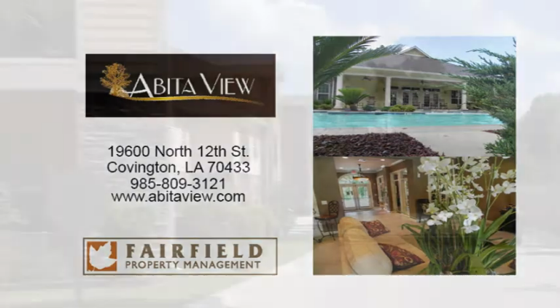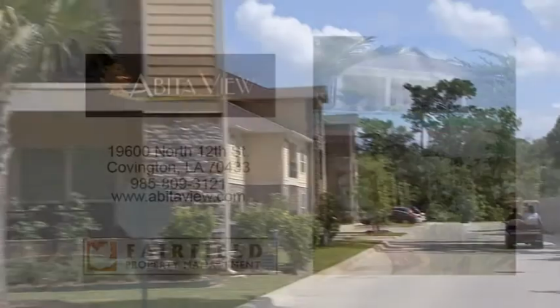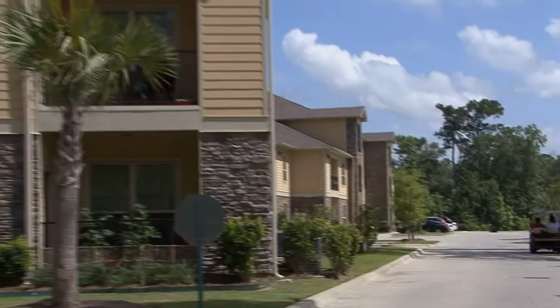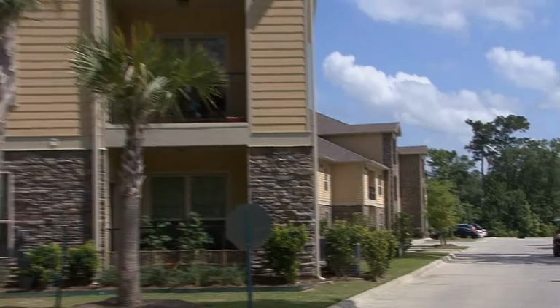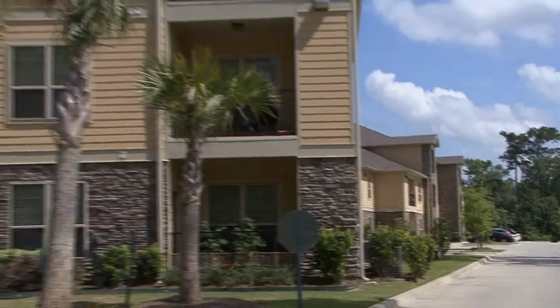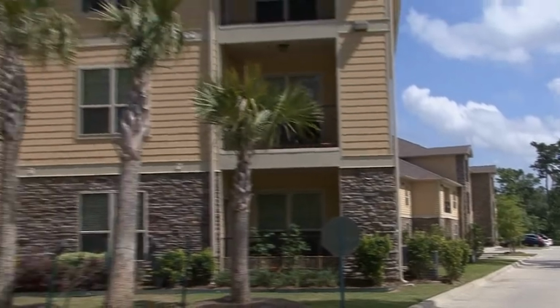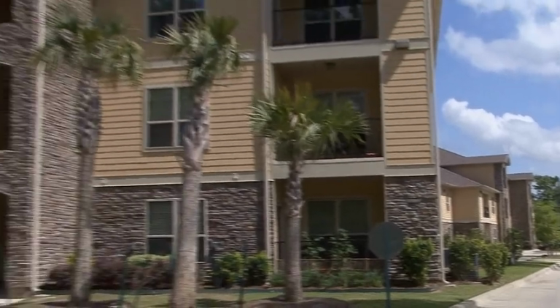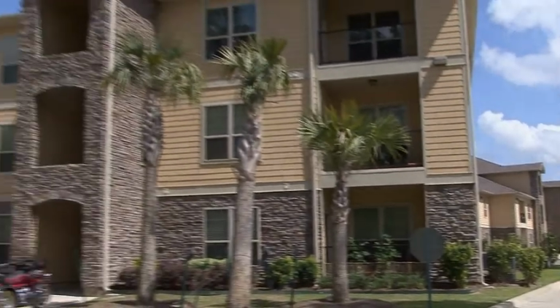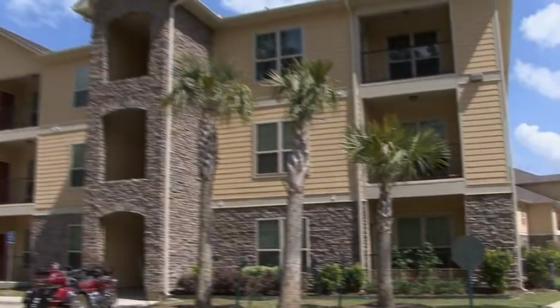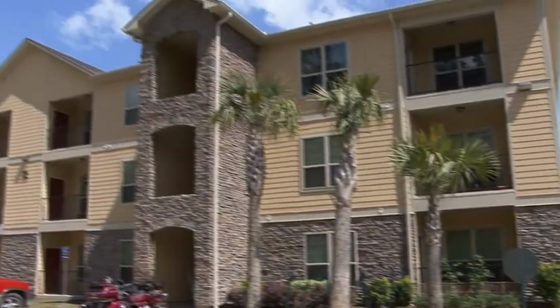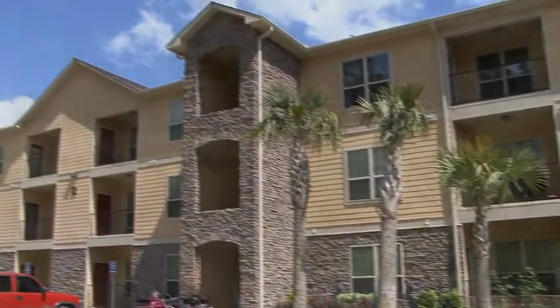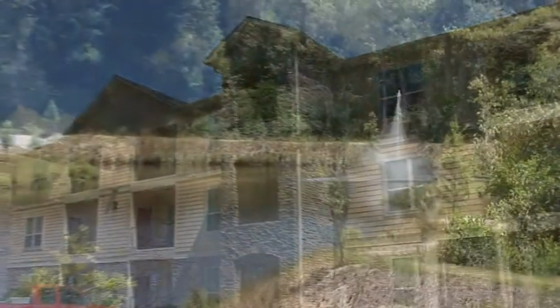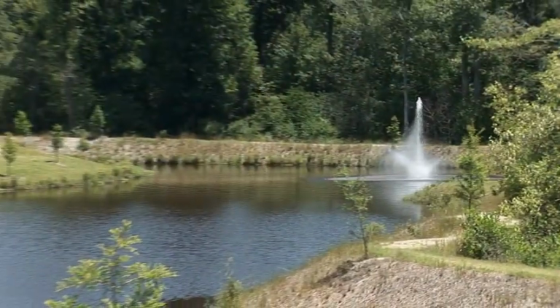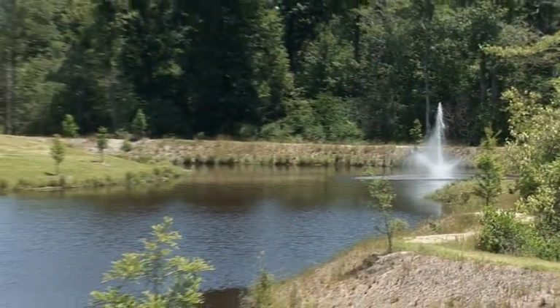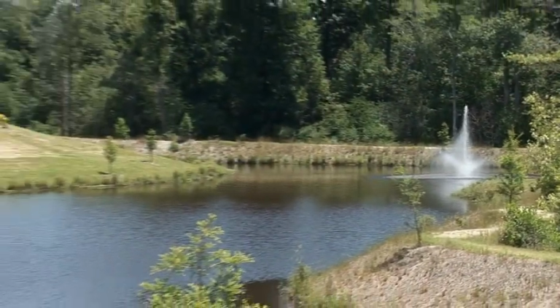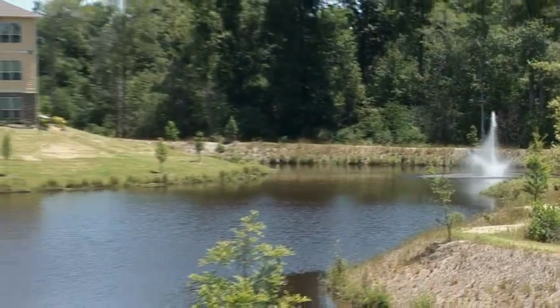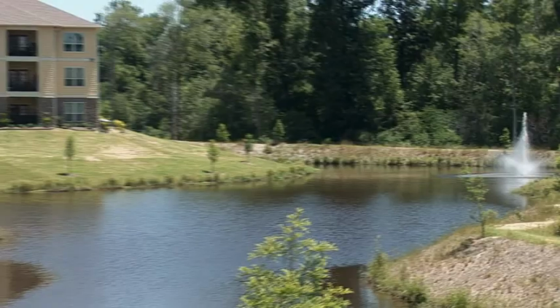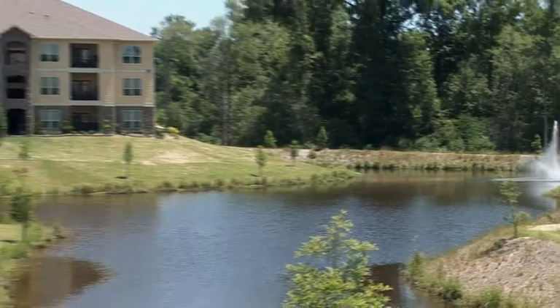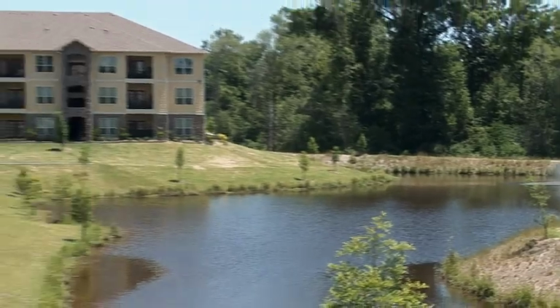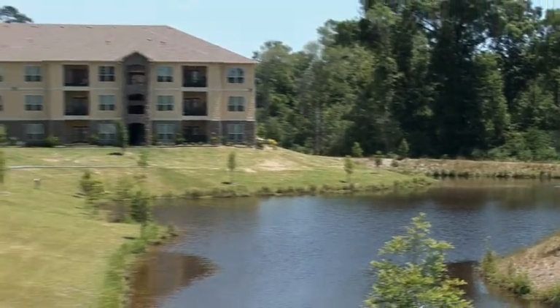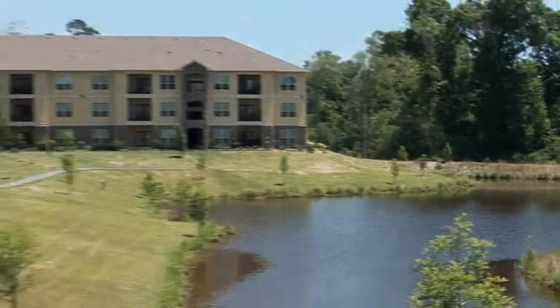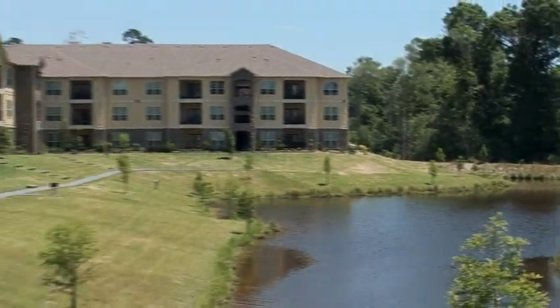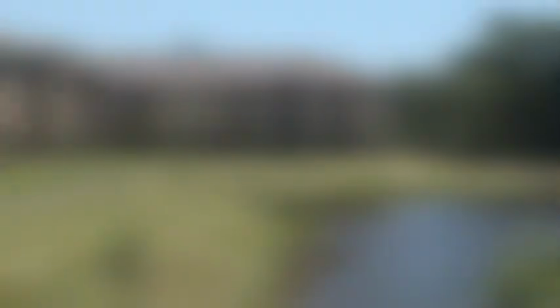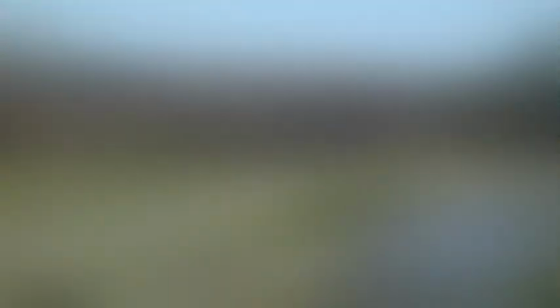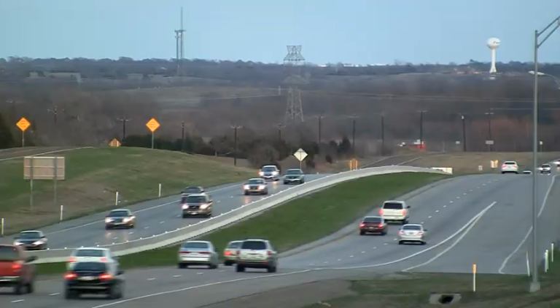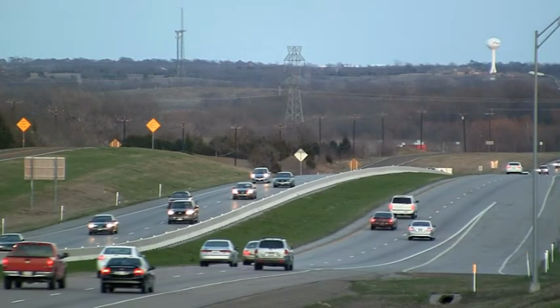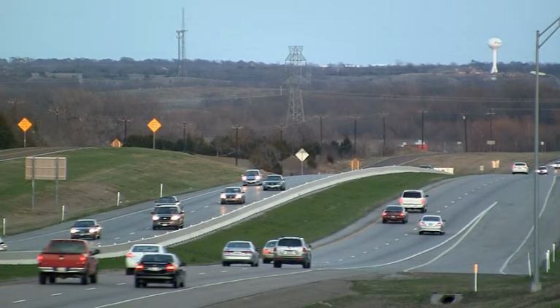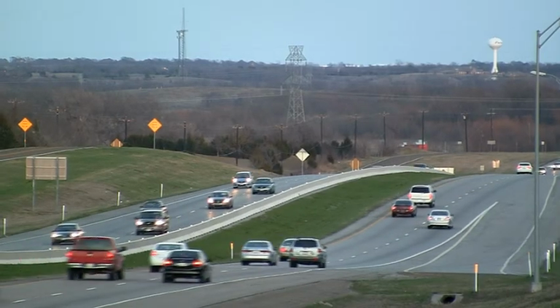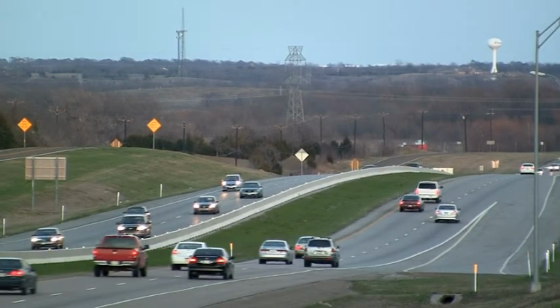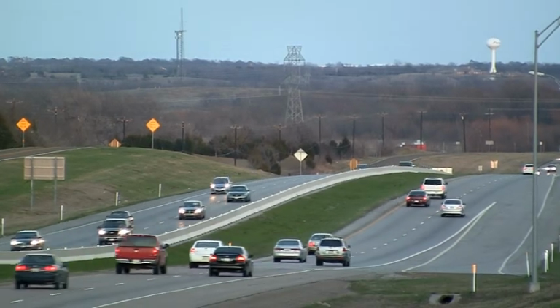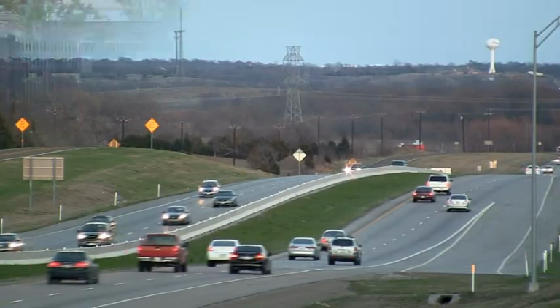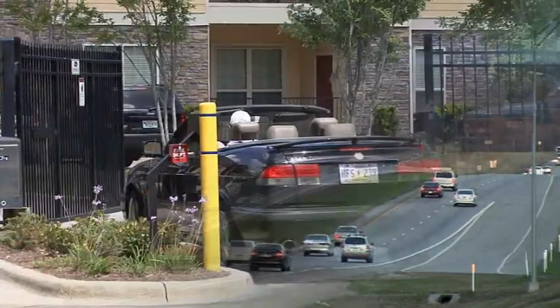Let the good times roll in the natural surroundings of Abita View Apartments. Located in peaceful Covington, Louisiana, your new home is set away from the city, but with all its conveniences only a short drive away.